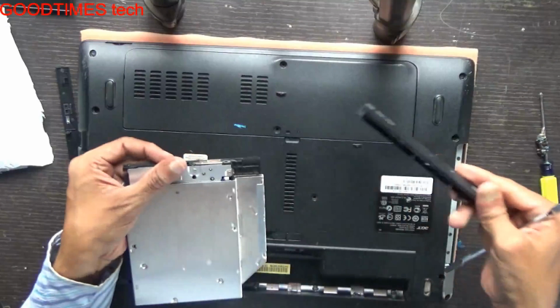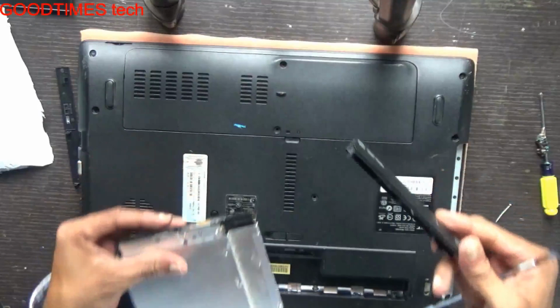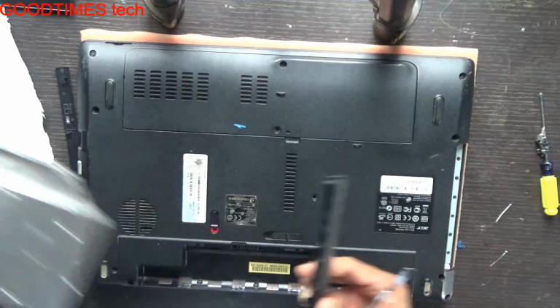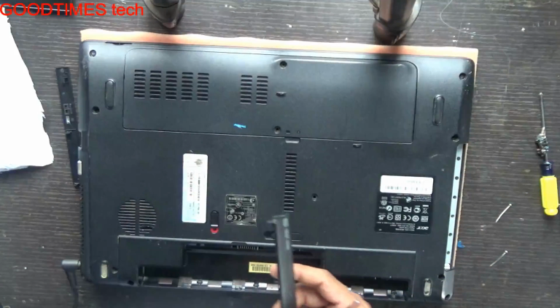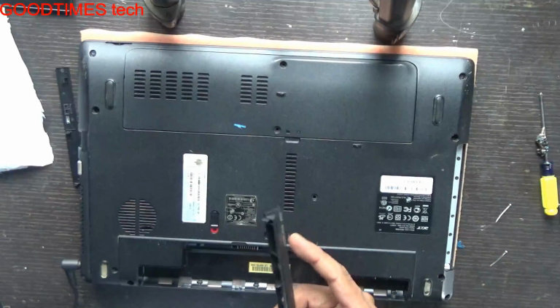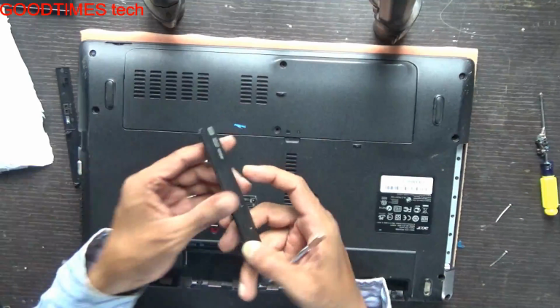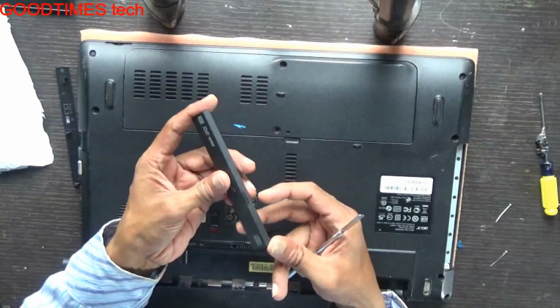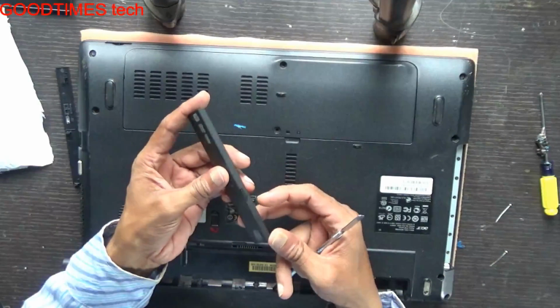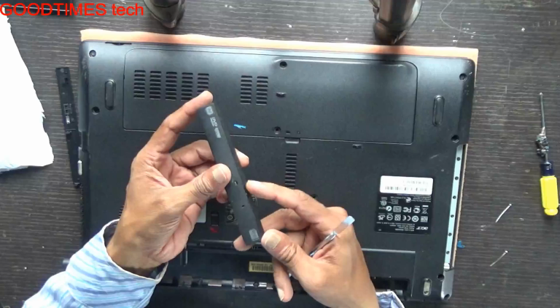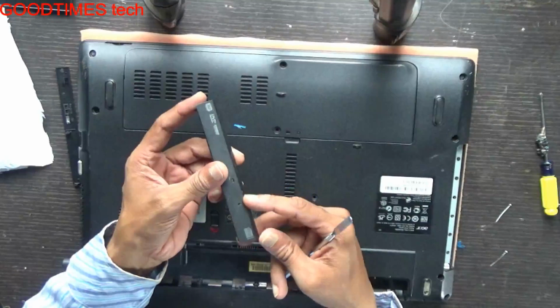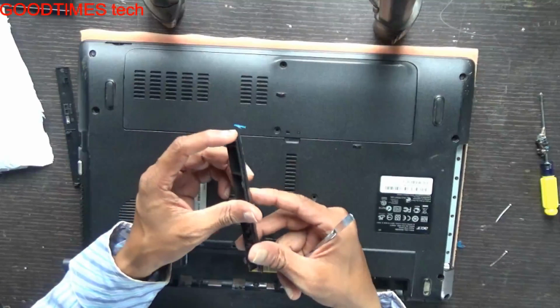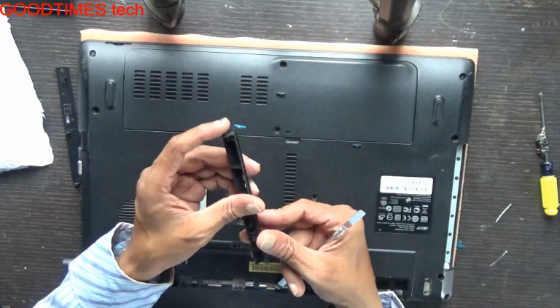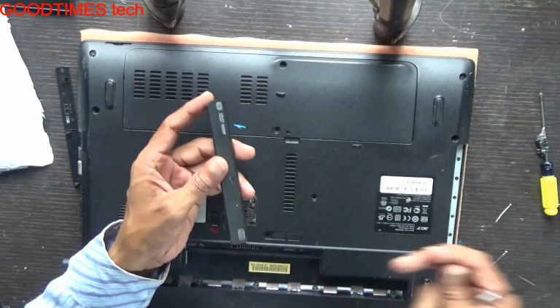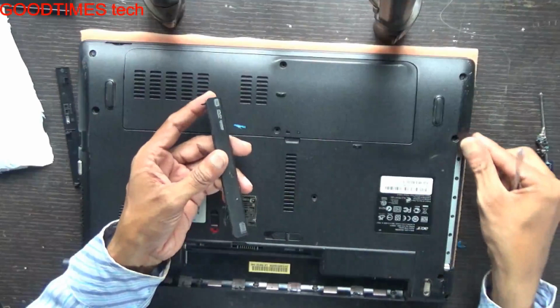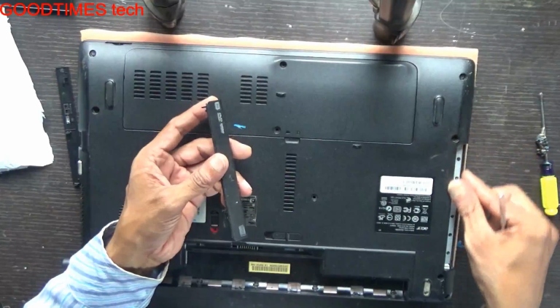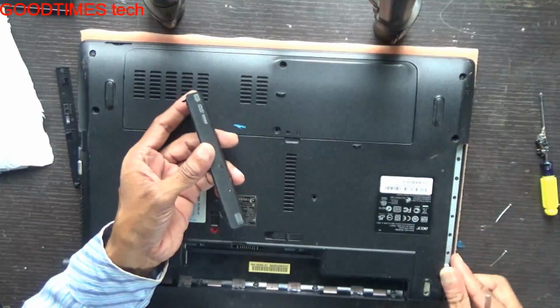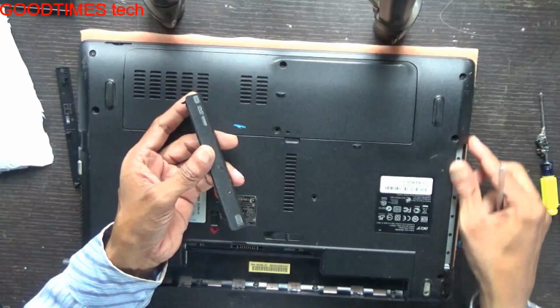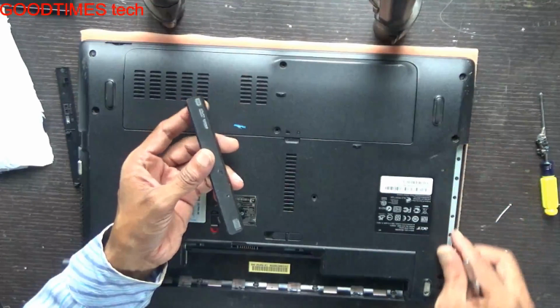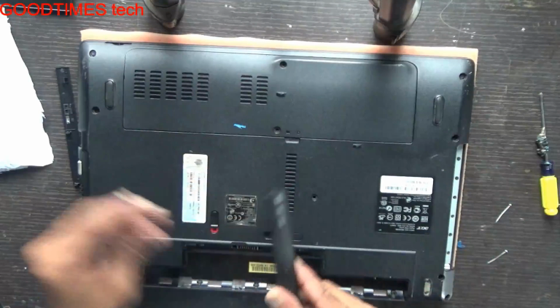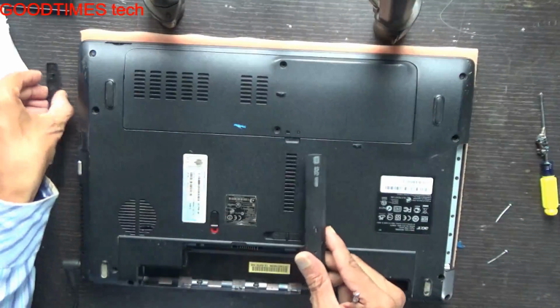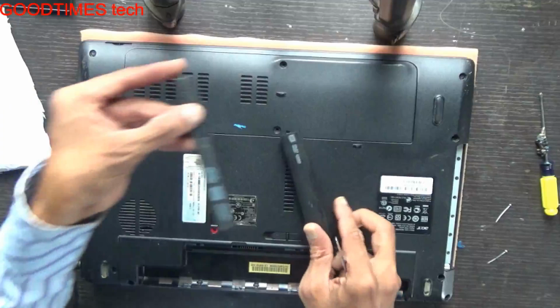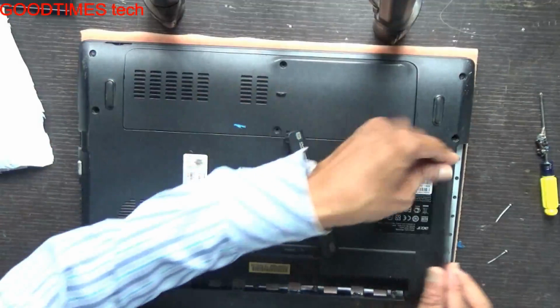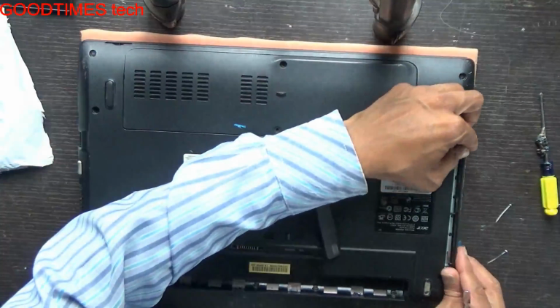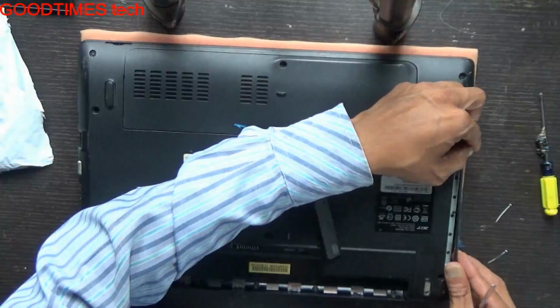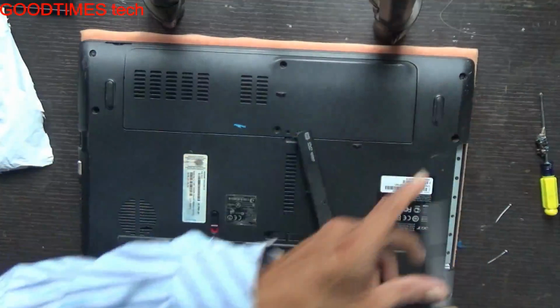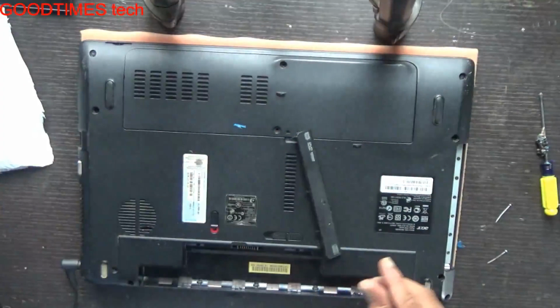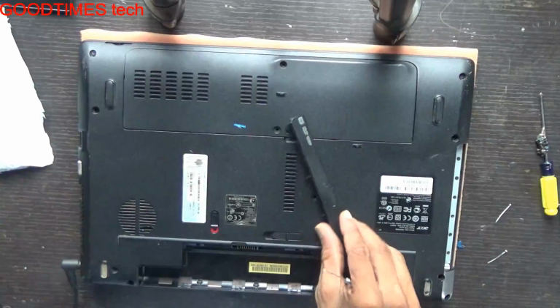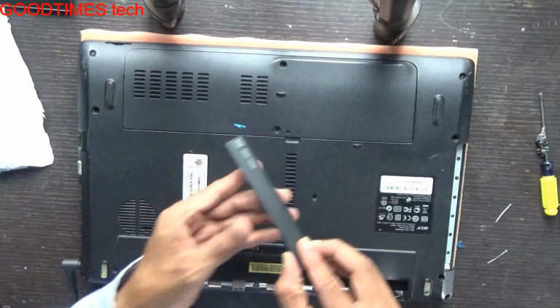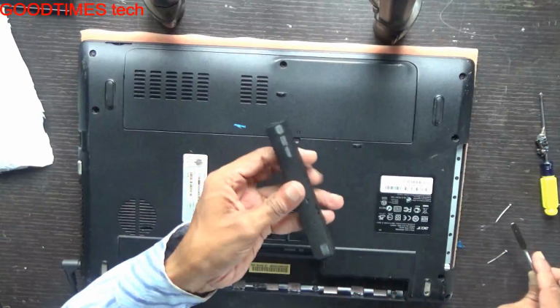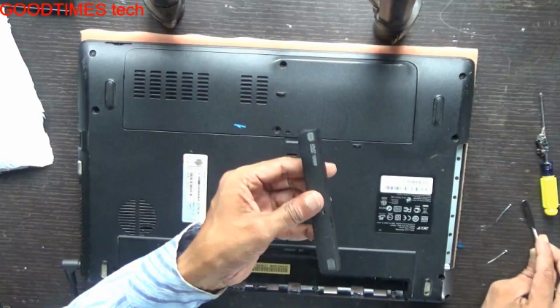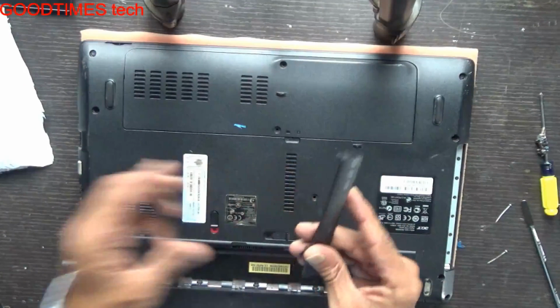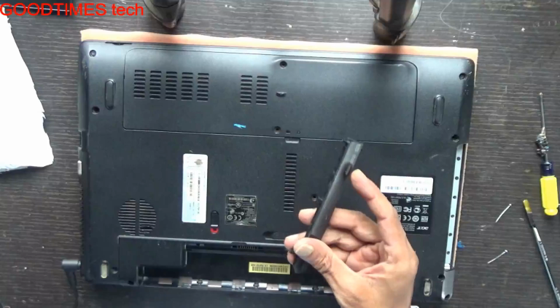Take it out. We need the DVD panel so that the finishing will be proper. If you insert the caddy without this panel, it won't fit properly and it looks odd. So just take out the panel from the old drive and then fix it.